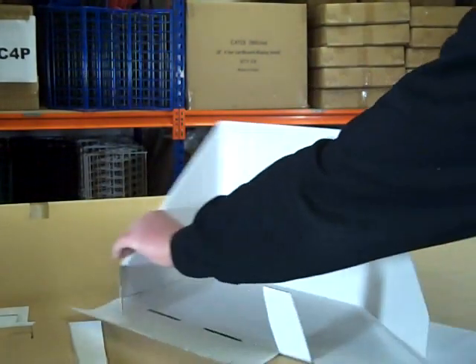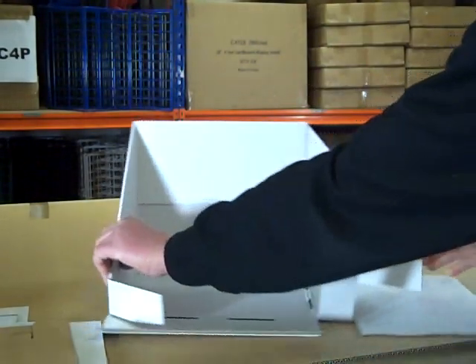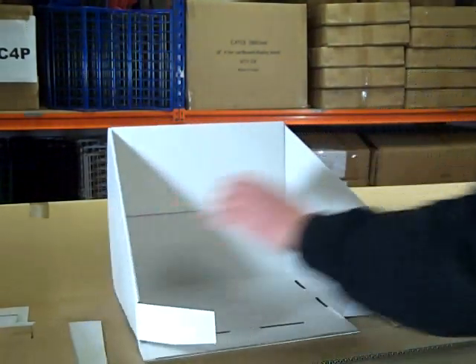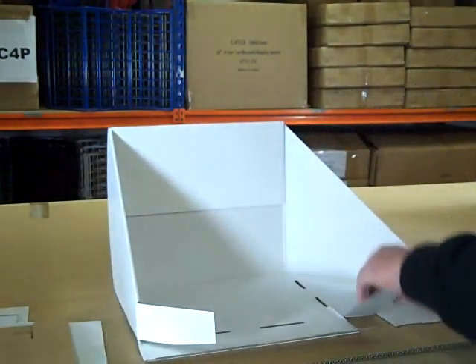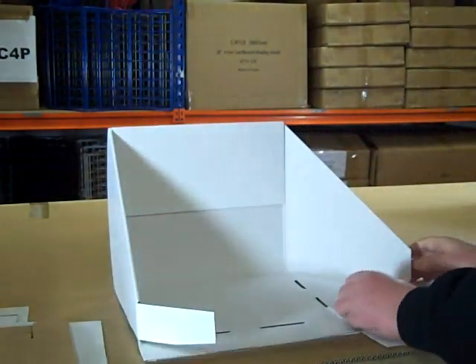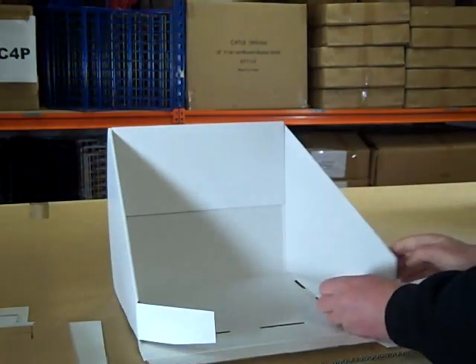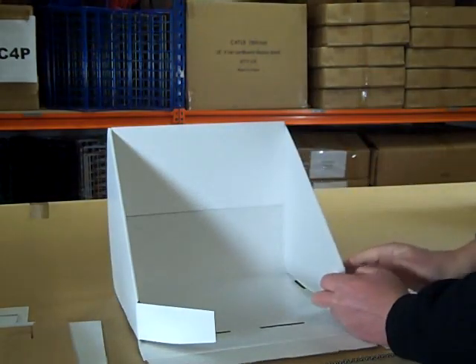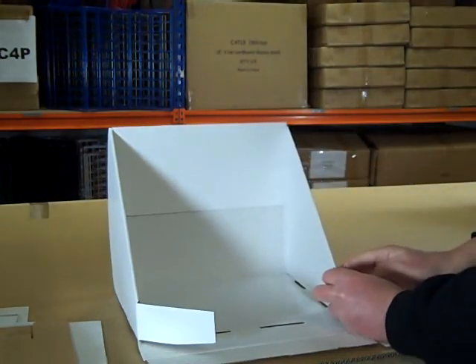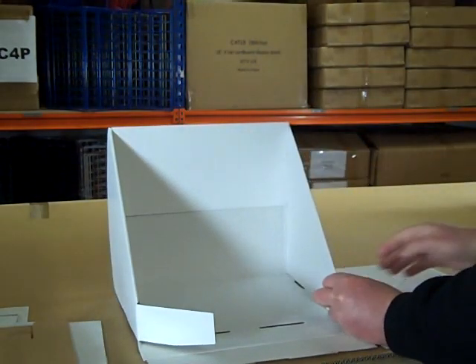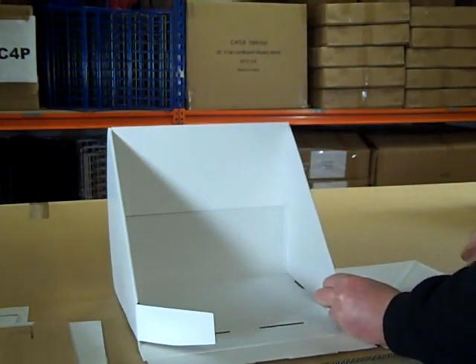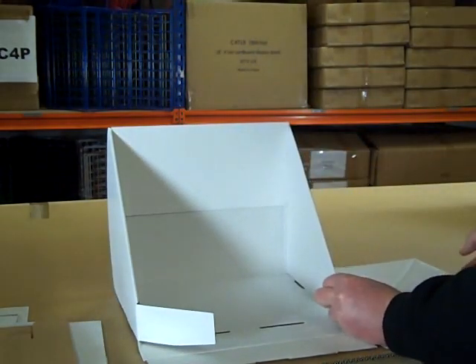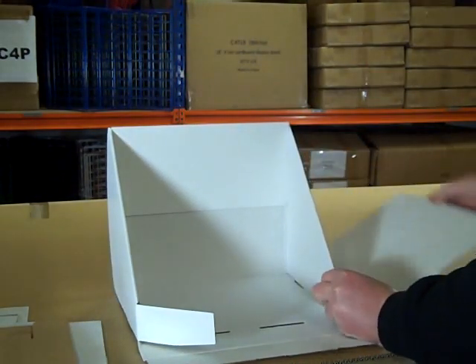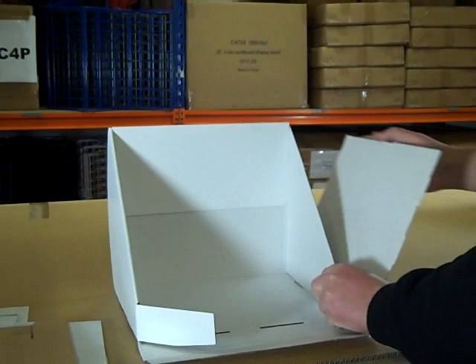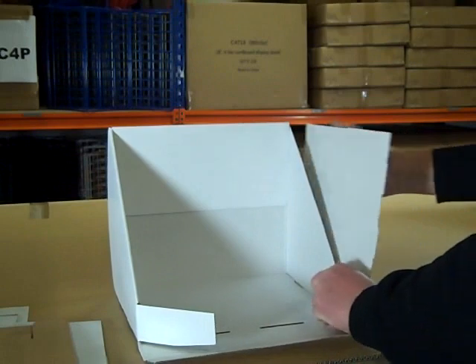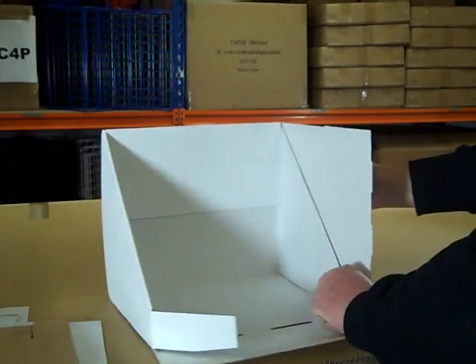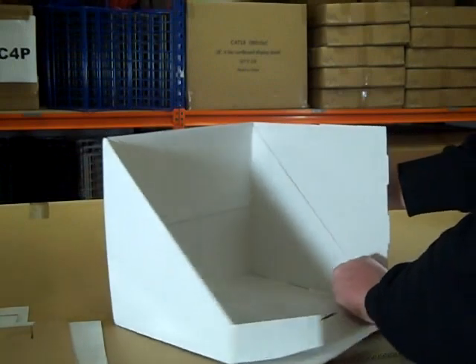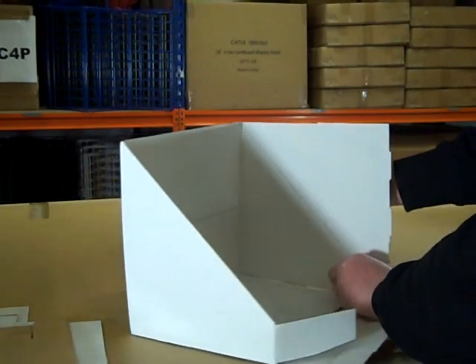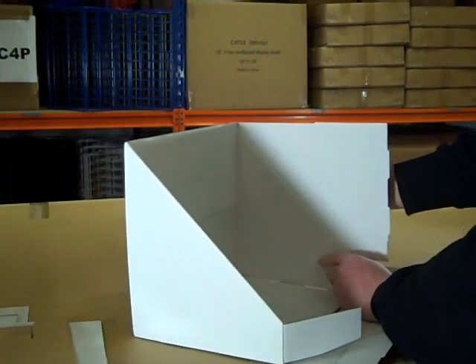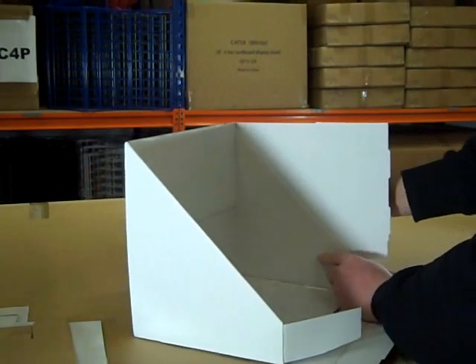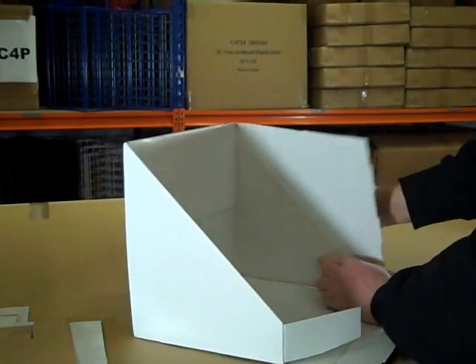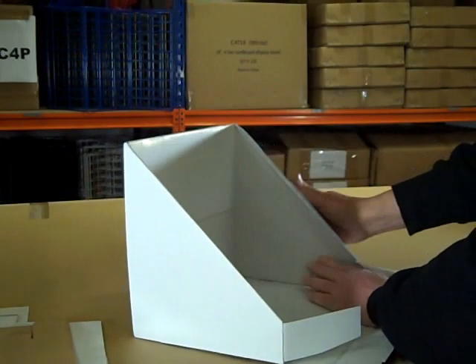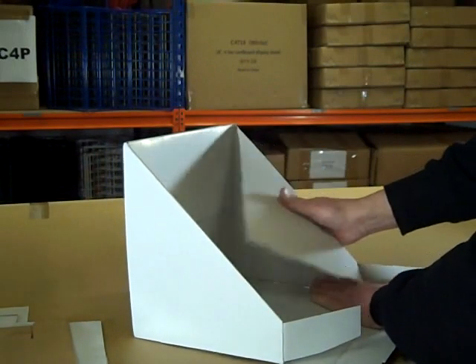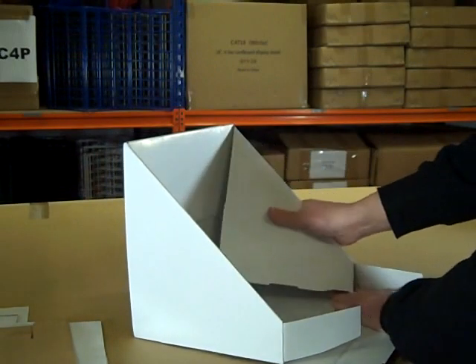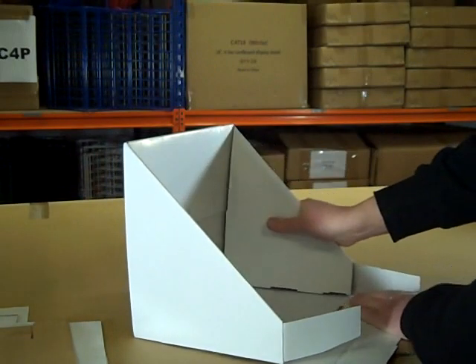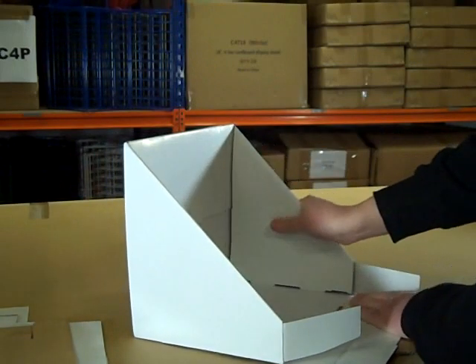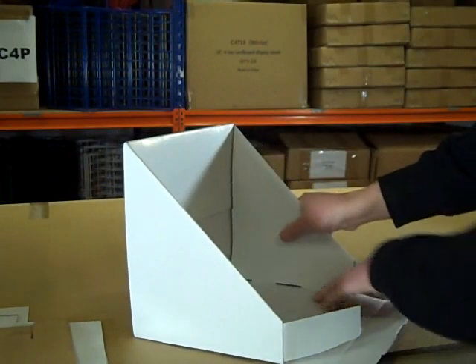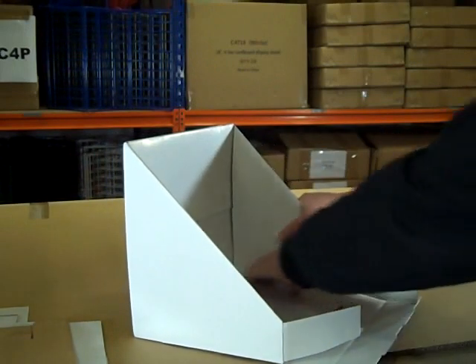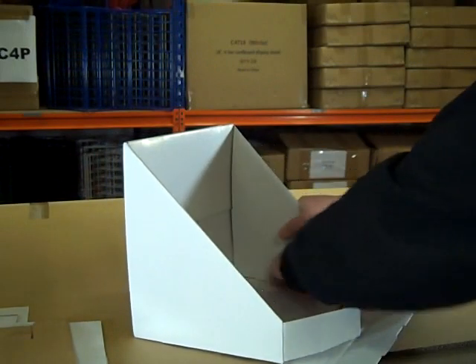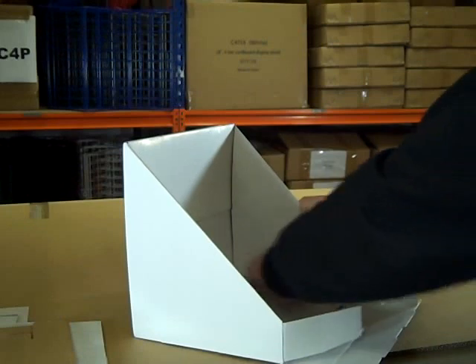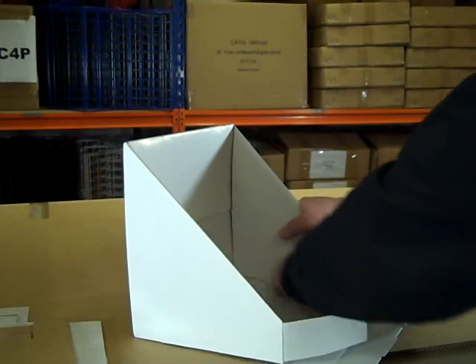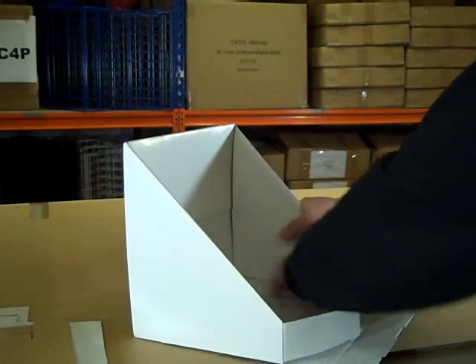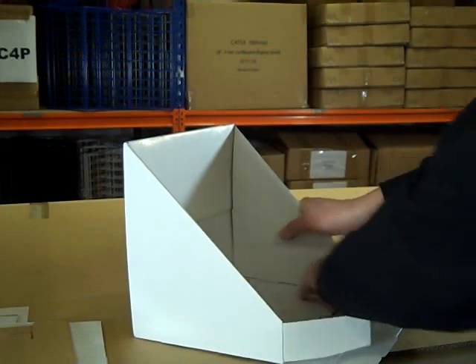Repeat on the other side: fold in the triangular wing, lift up the side panel, and fold over the top.